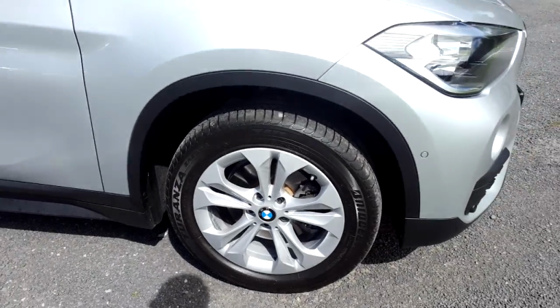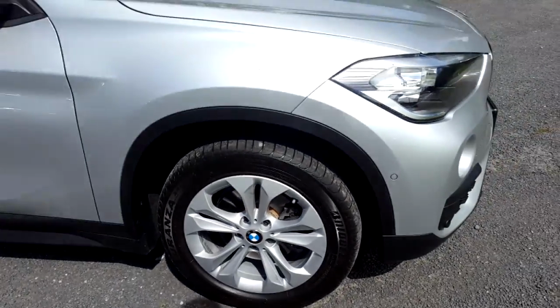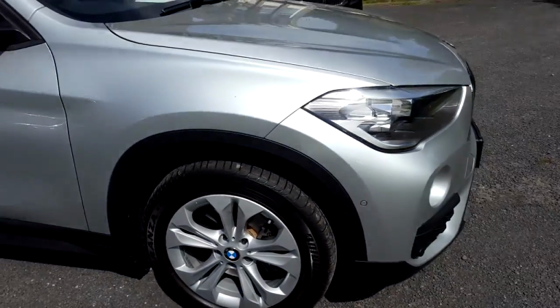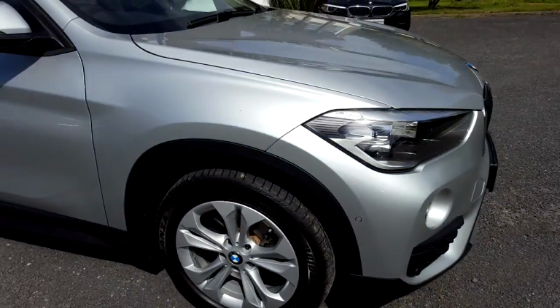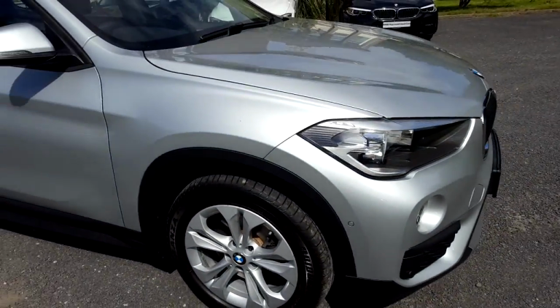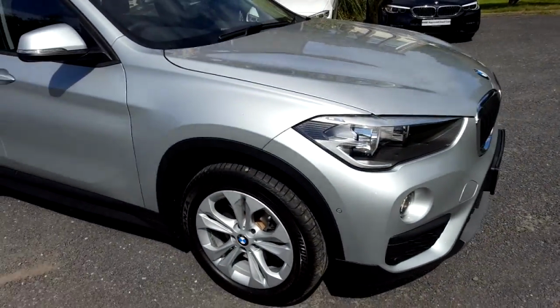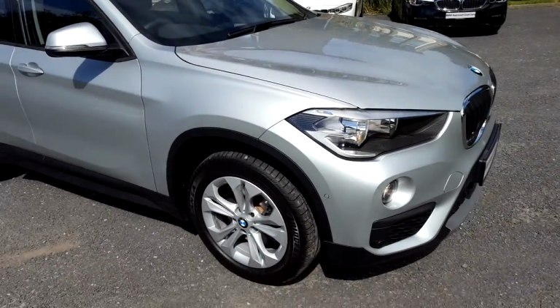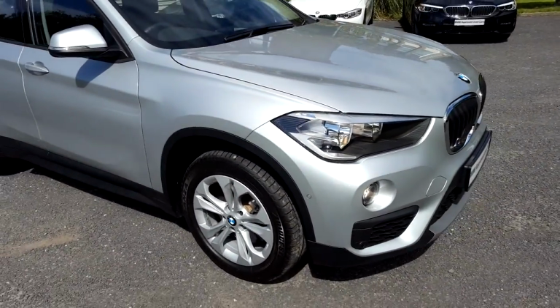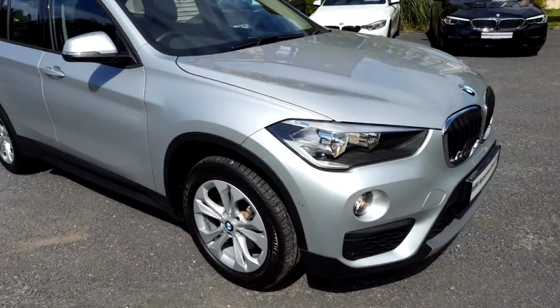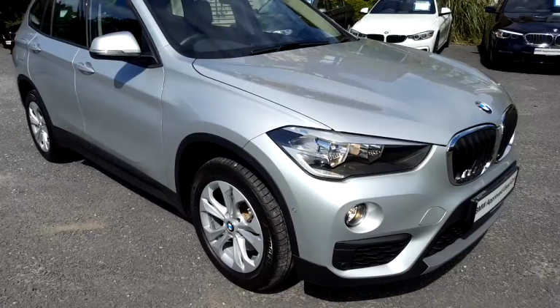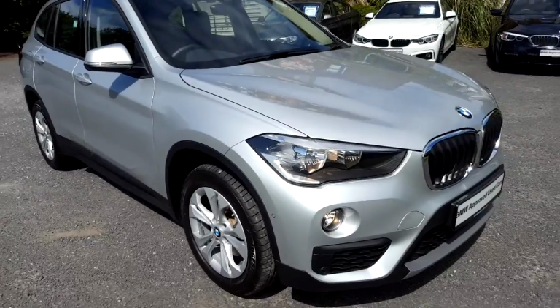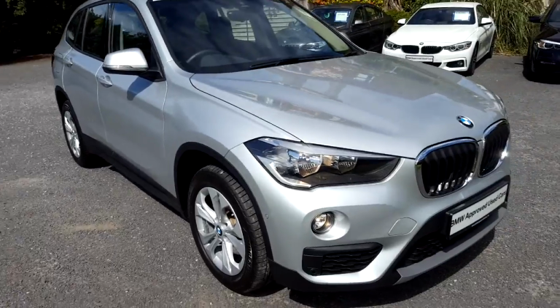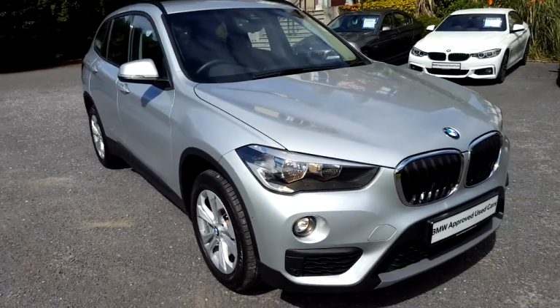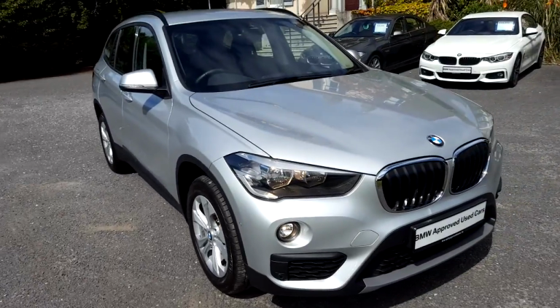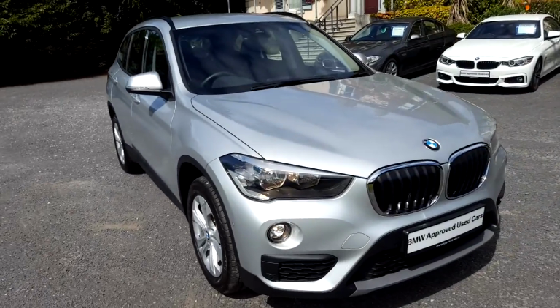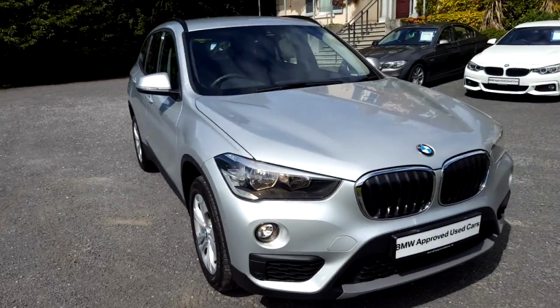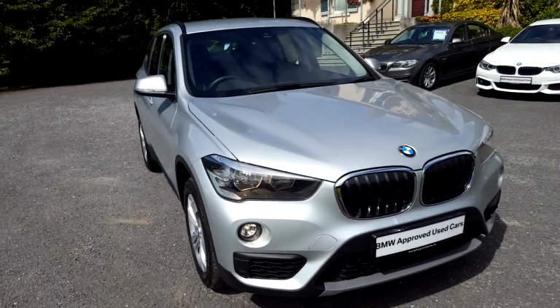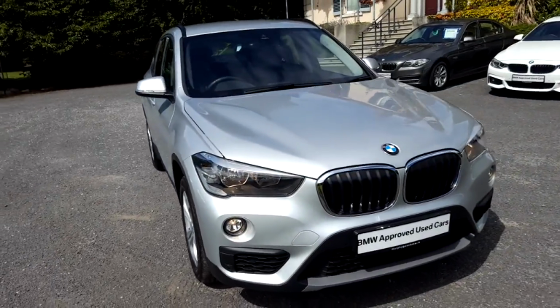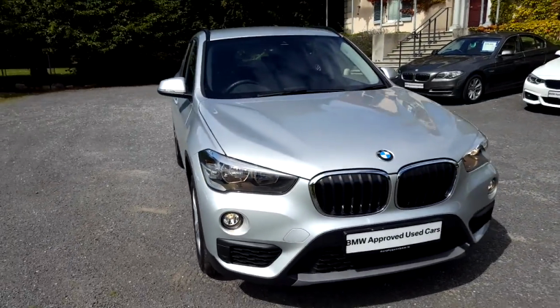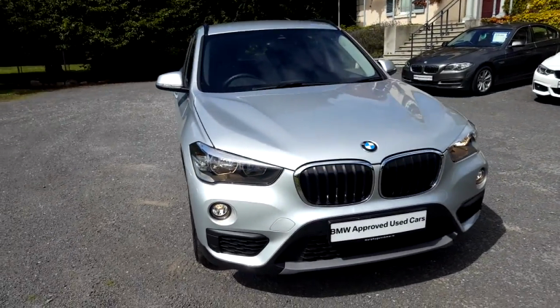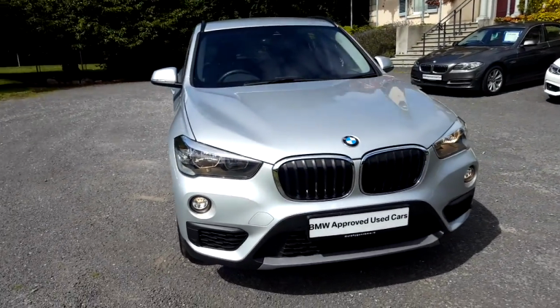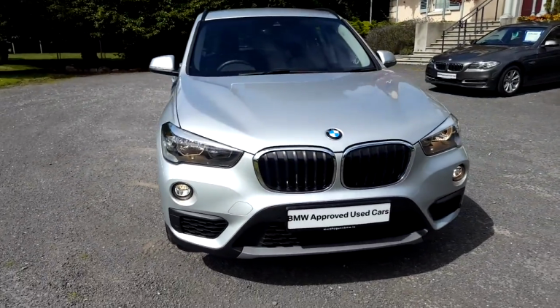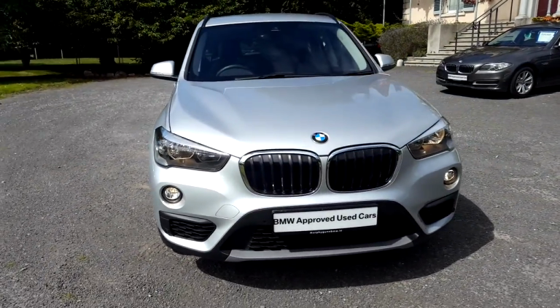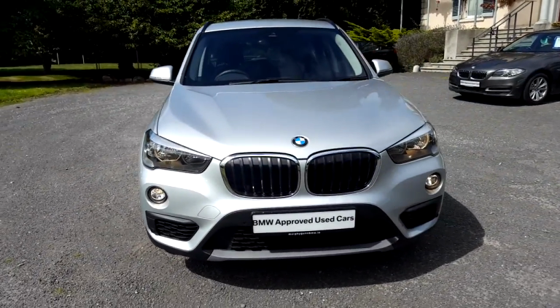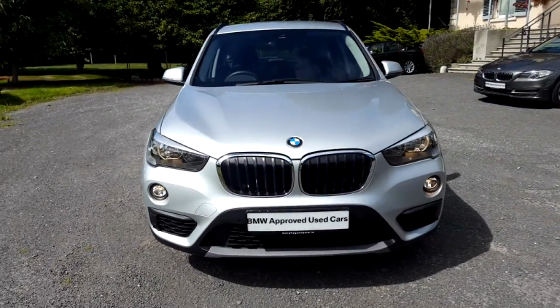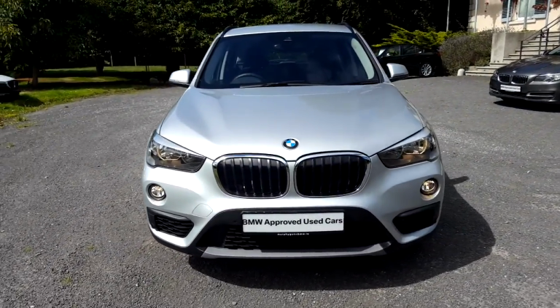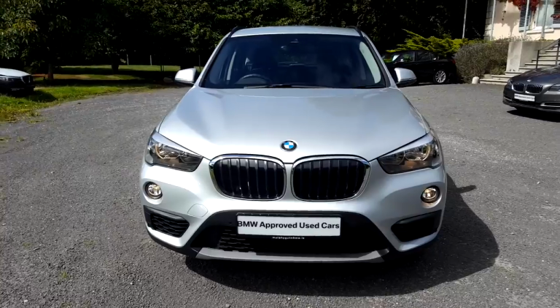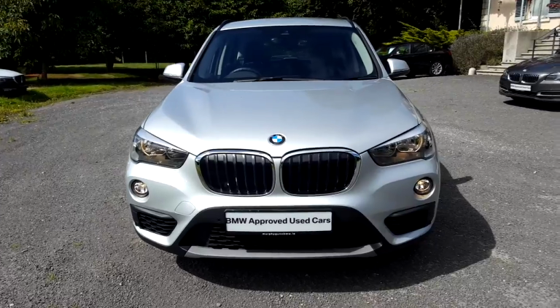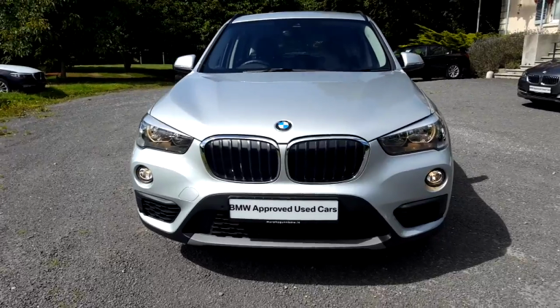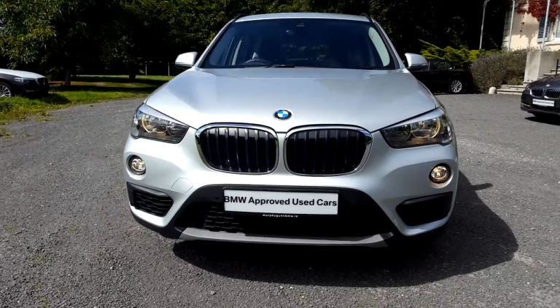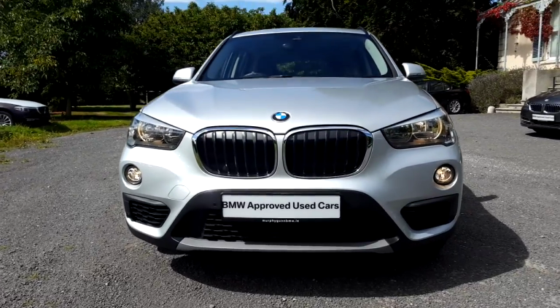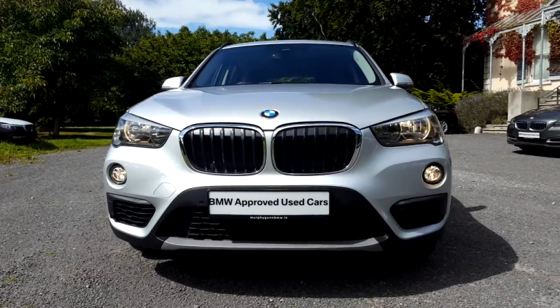I'd like to thank you for taking the time to watch this video. If you'd like any more information on this or on any other BMW in our stock, please call us on 01-215-3300.